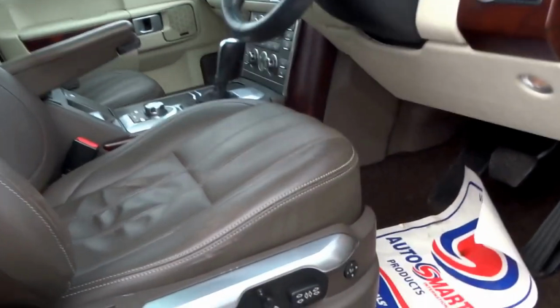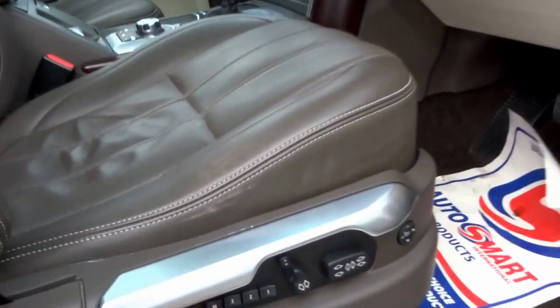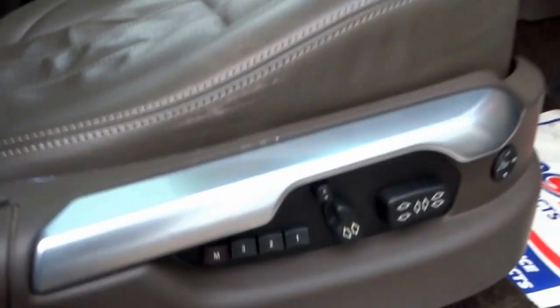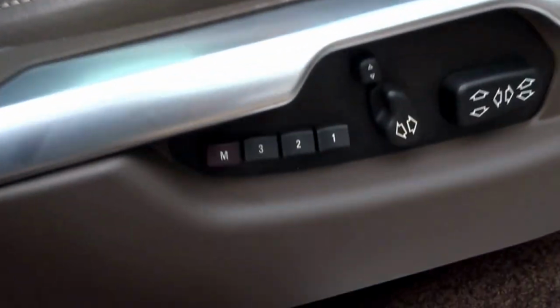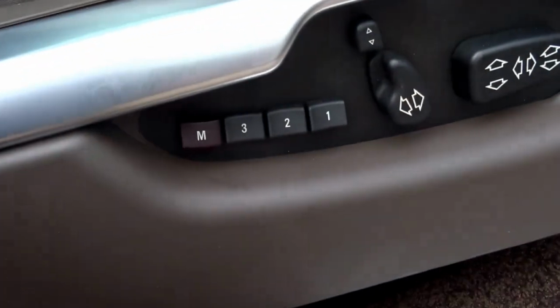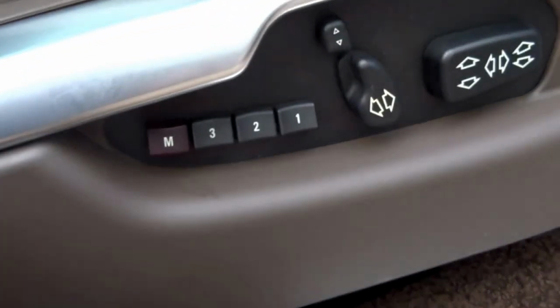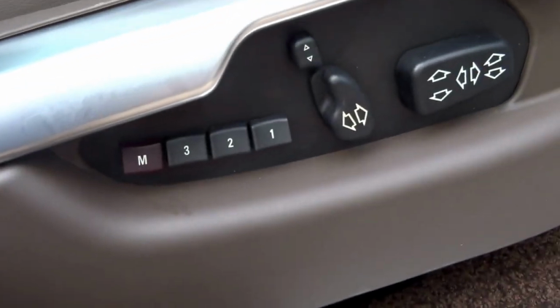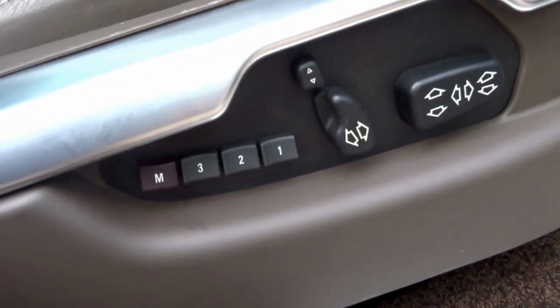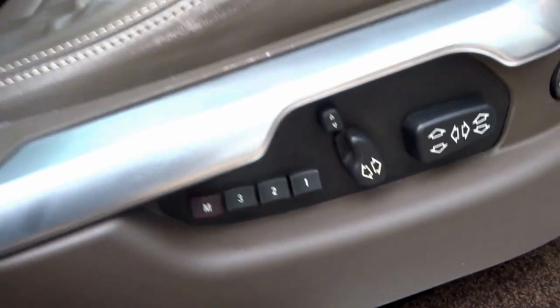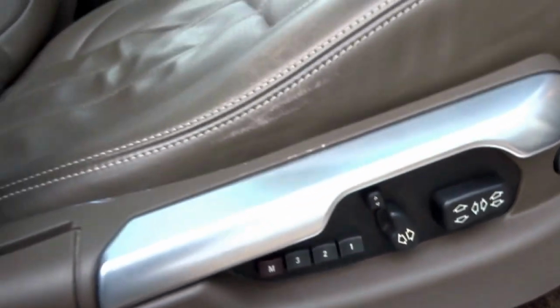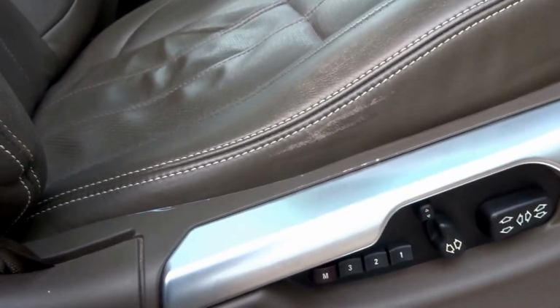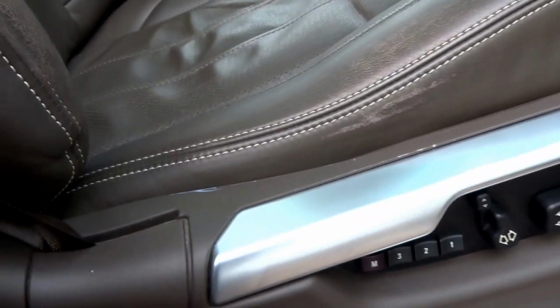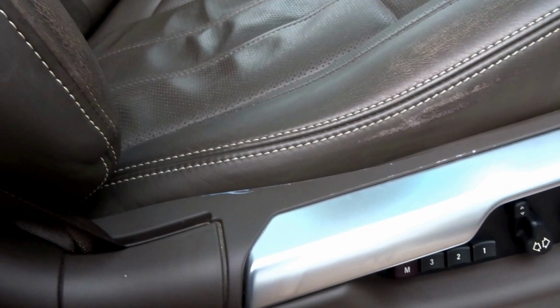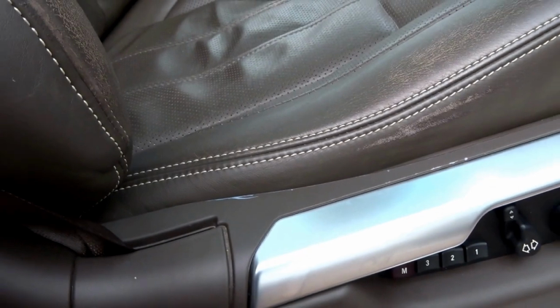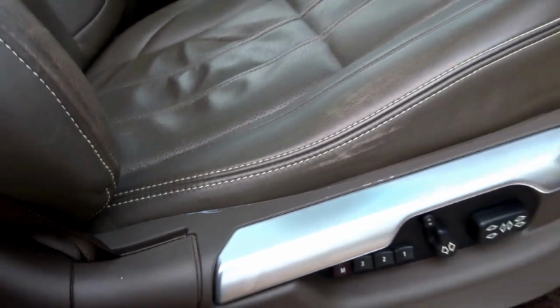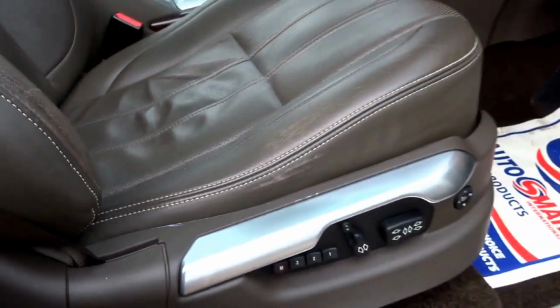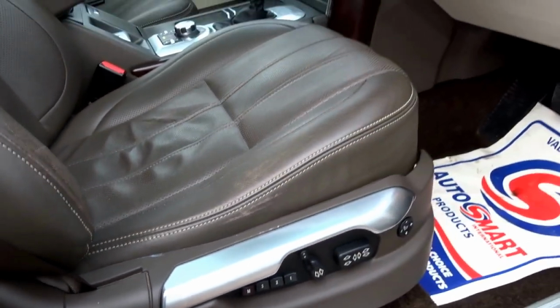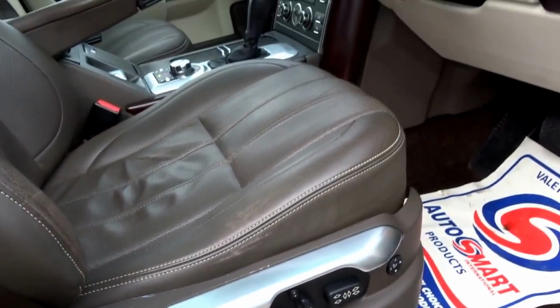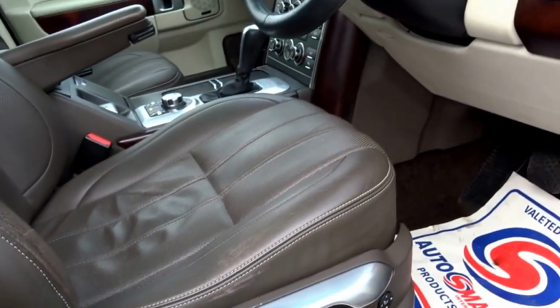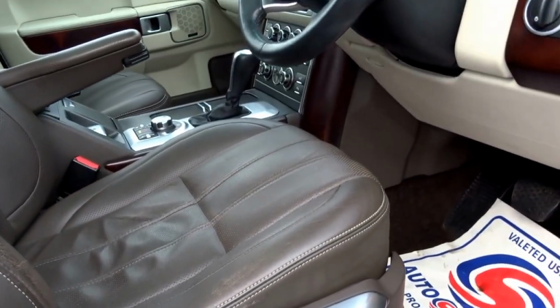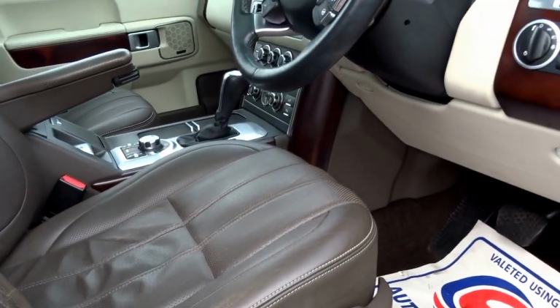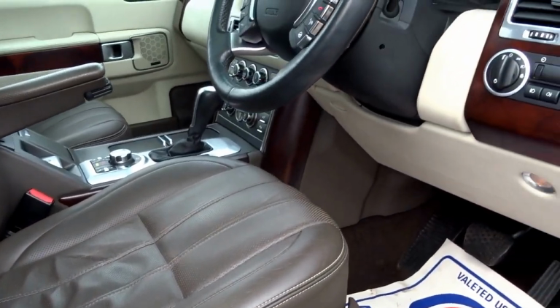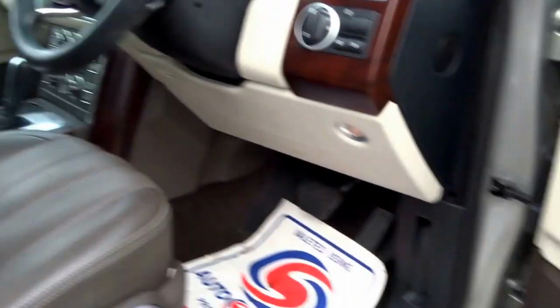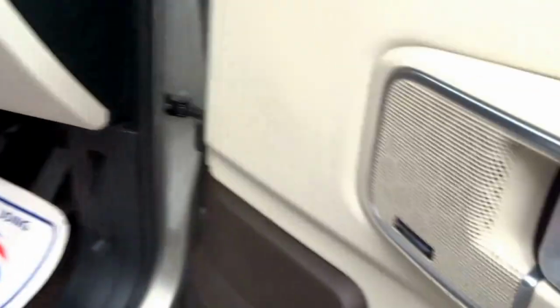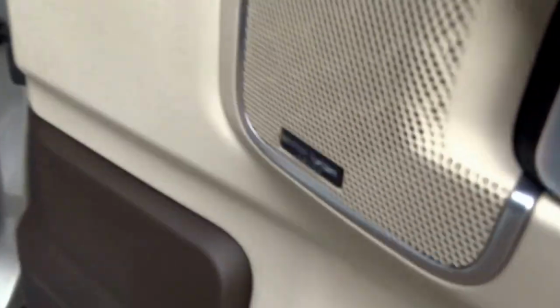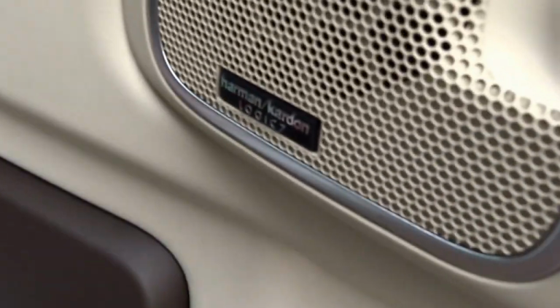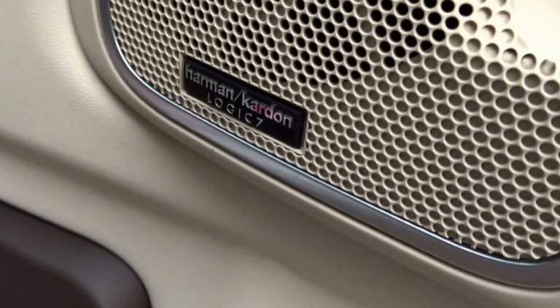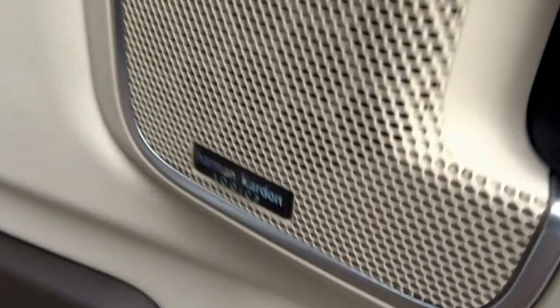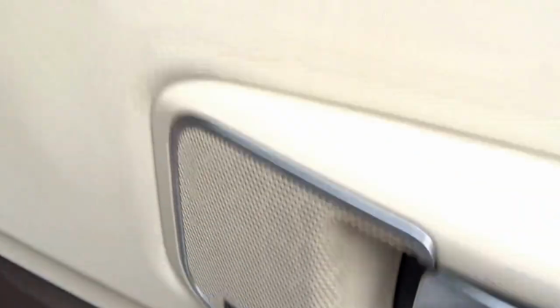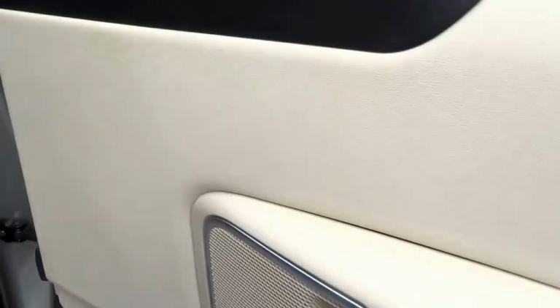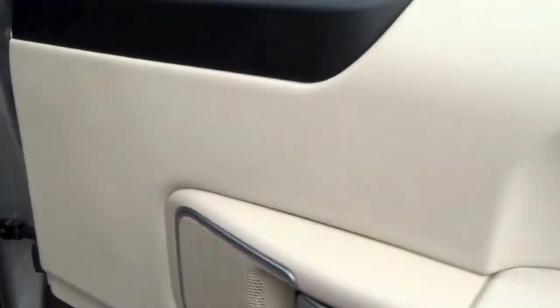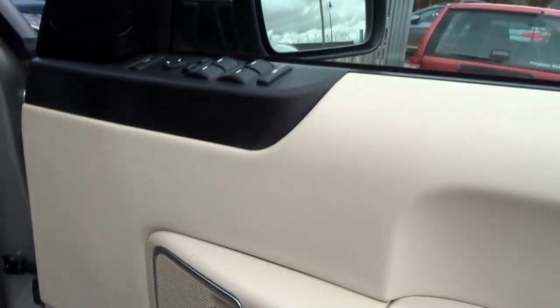You've got three phase heated electric memory seats, and it's got the Harman Kardon Logic 7 upgraded sound system.